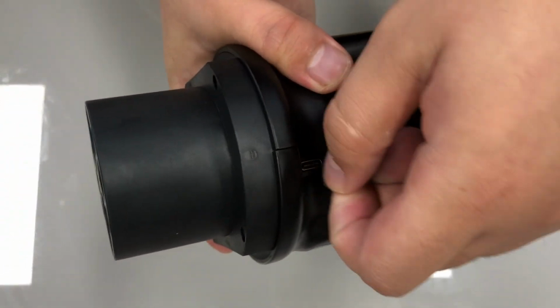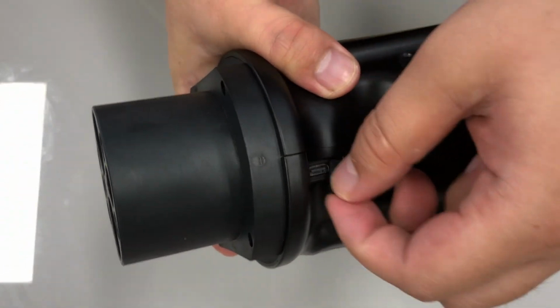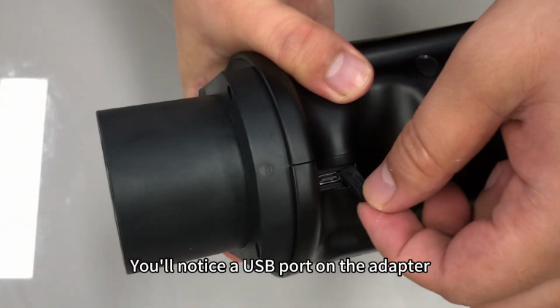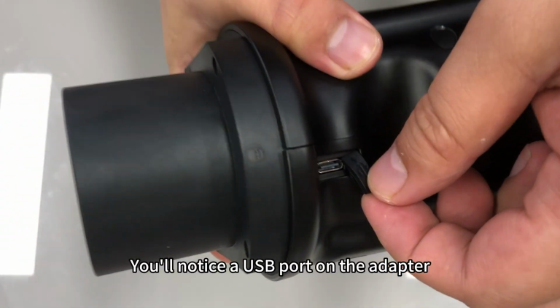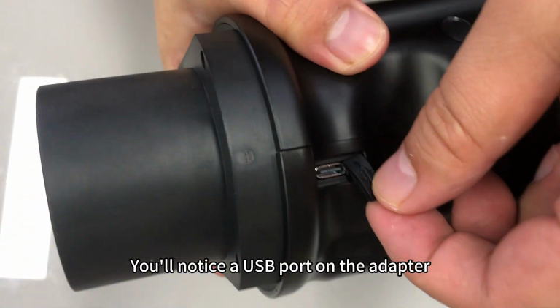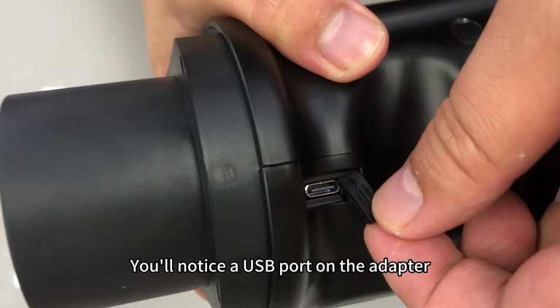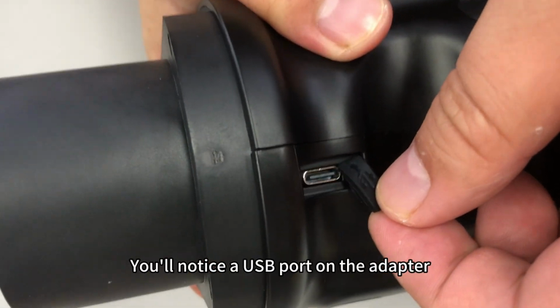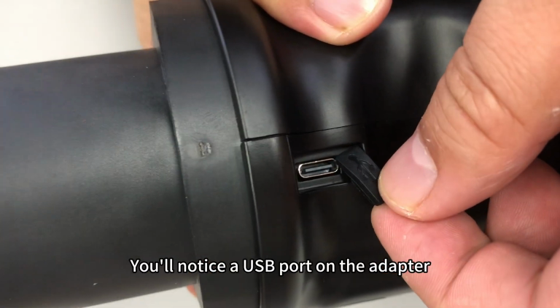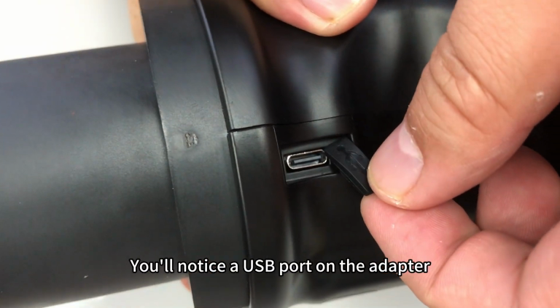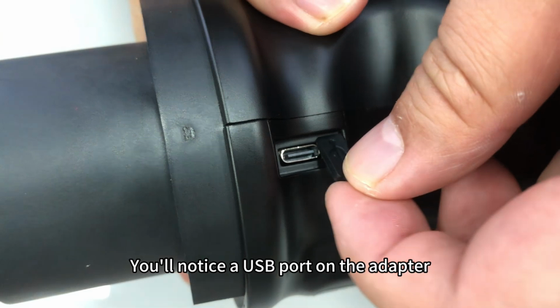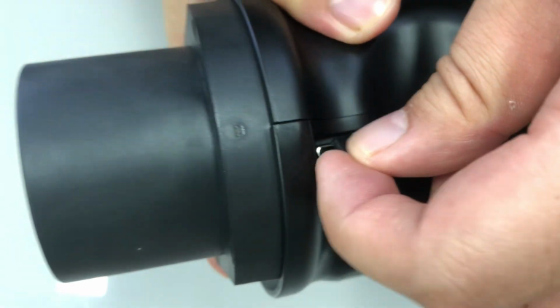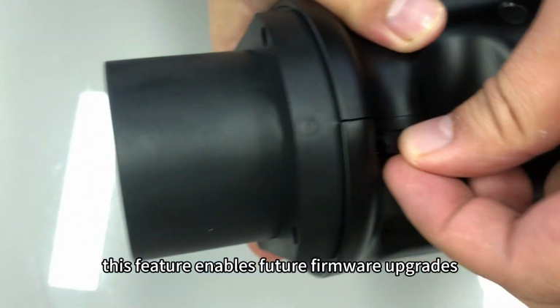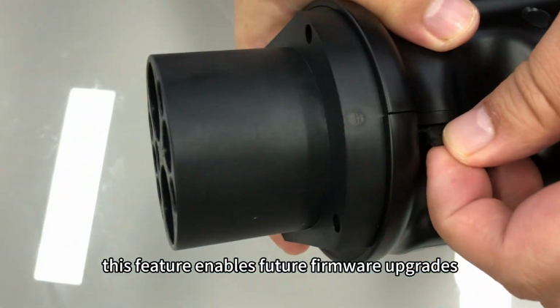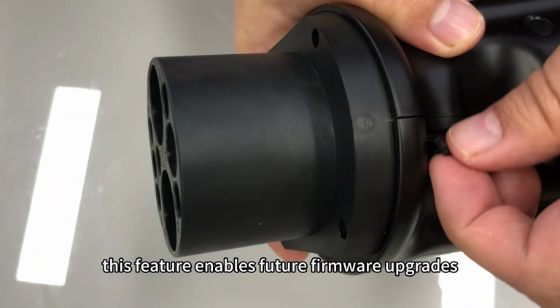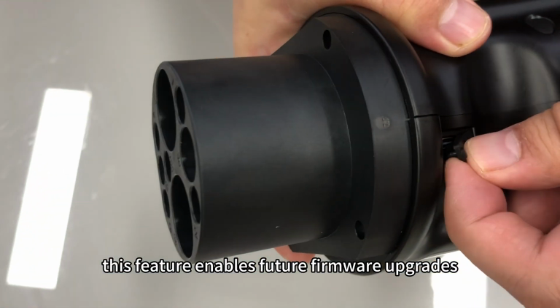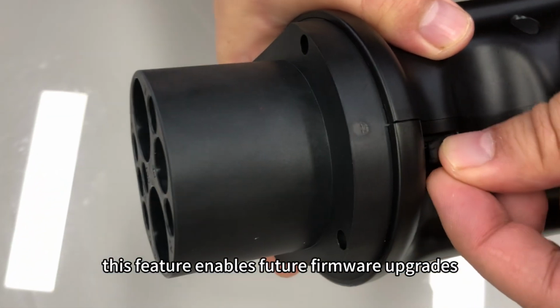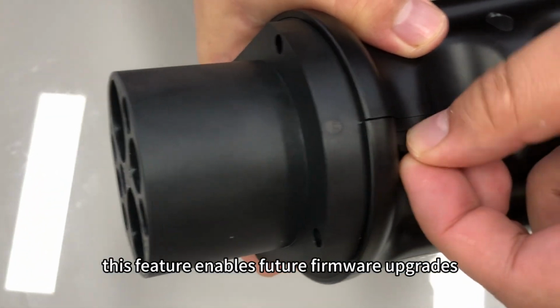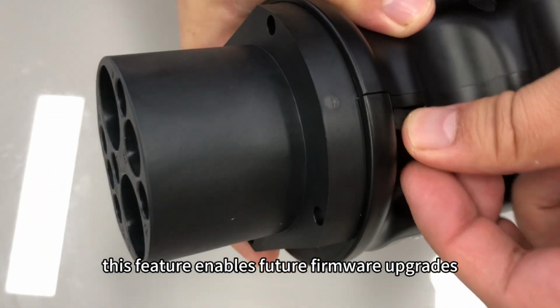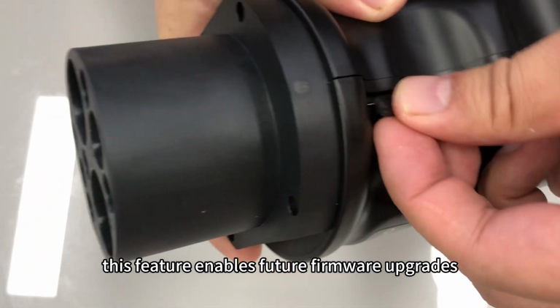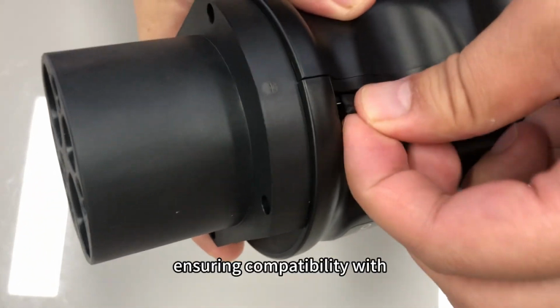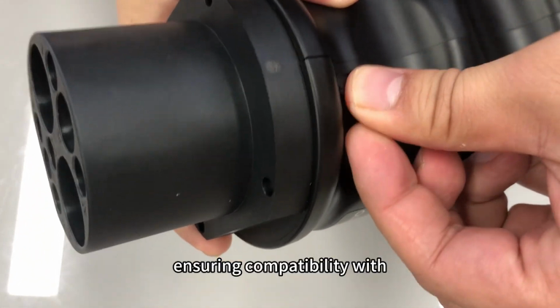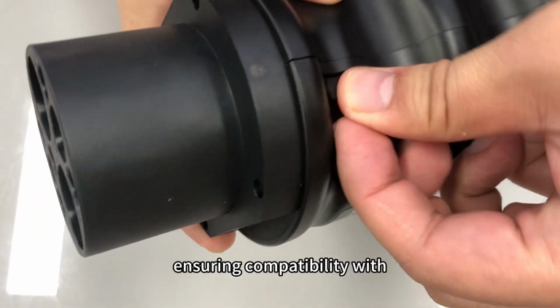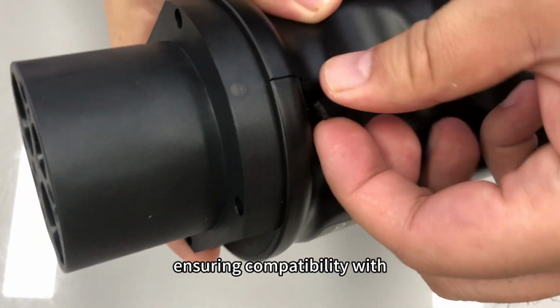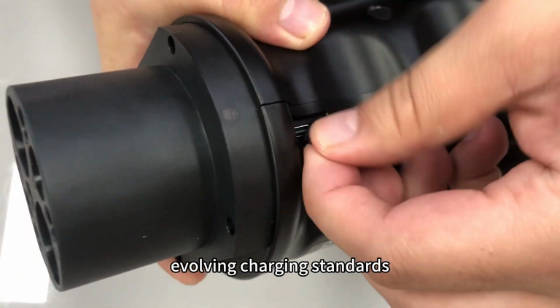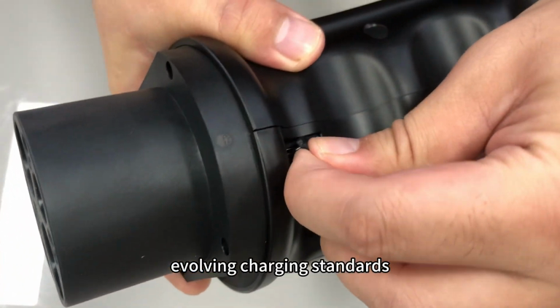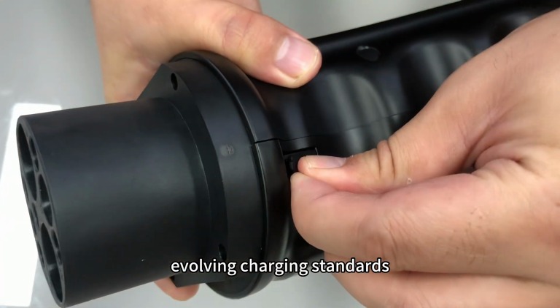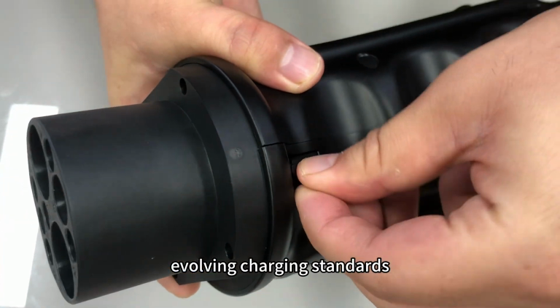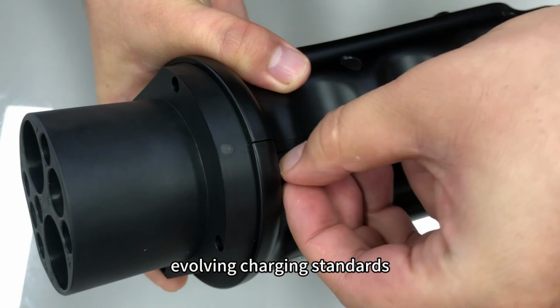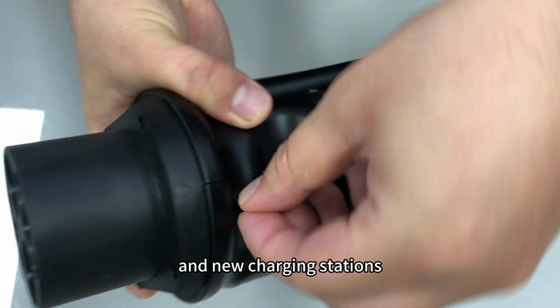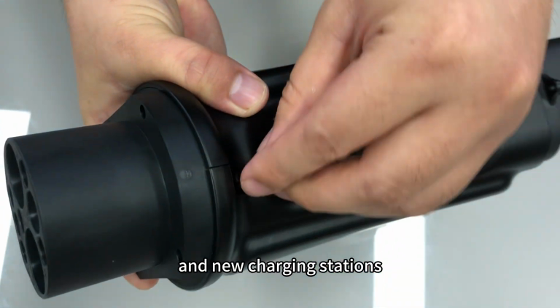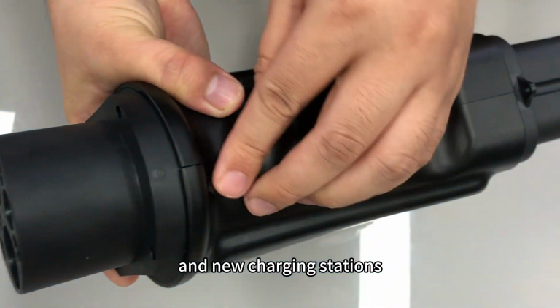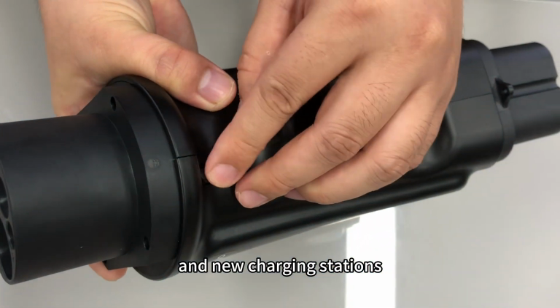You'll notice a USB port on the adapter. This feature enables future firmware upgrades, ensuring compatibility with evolving charging standards and new charging stations.